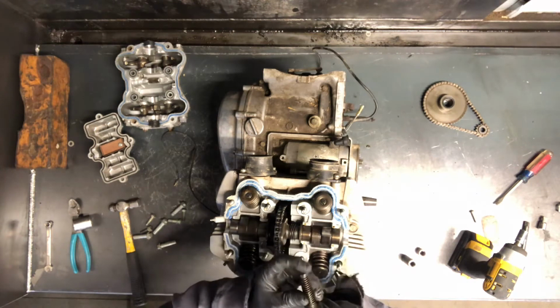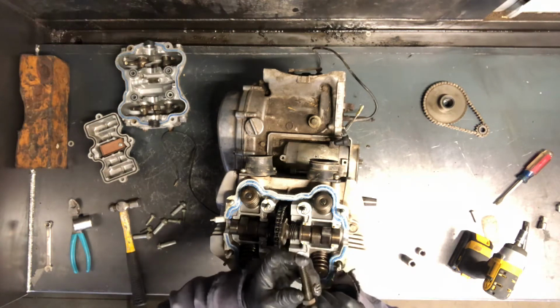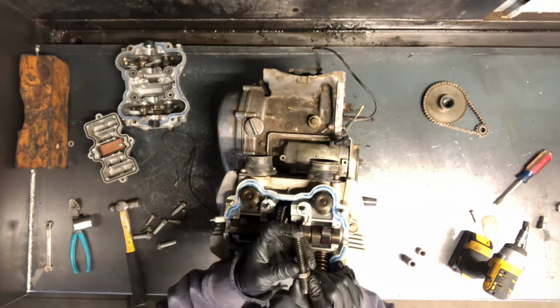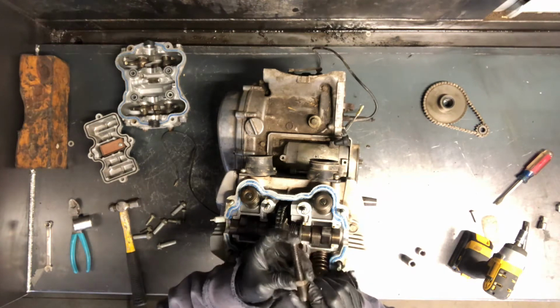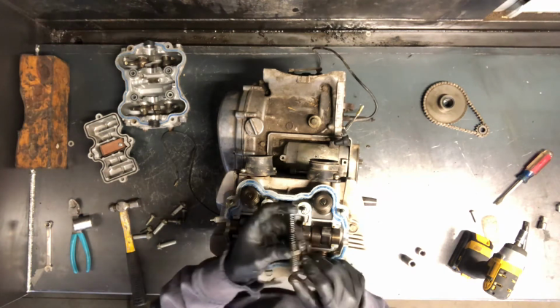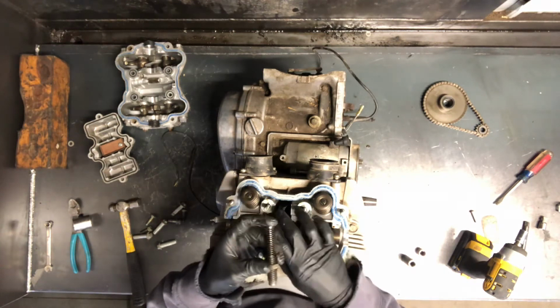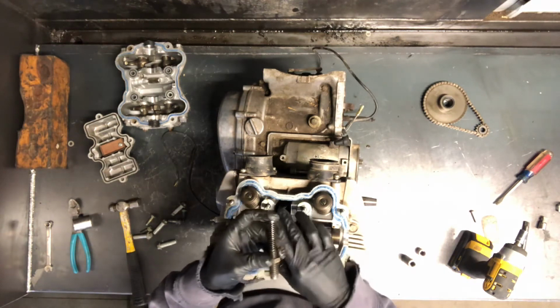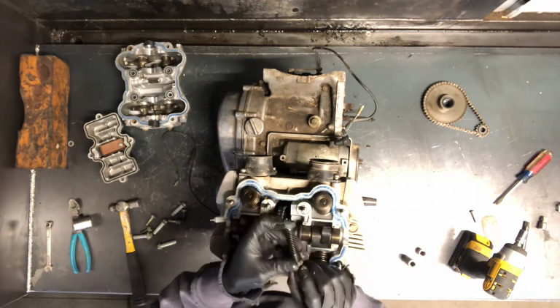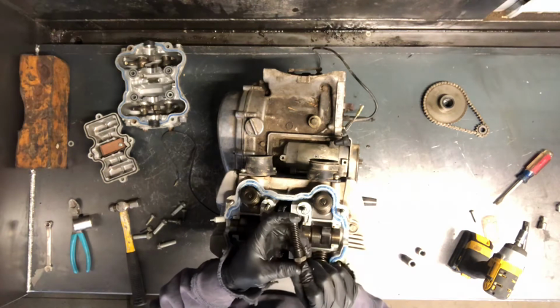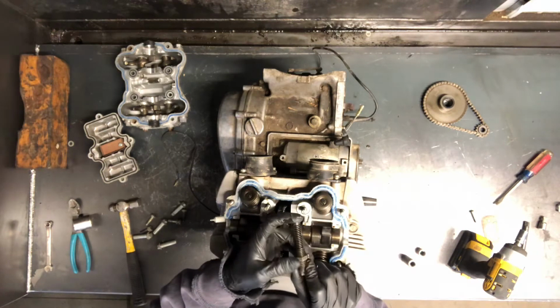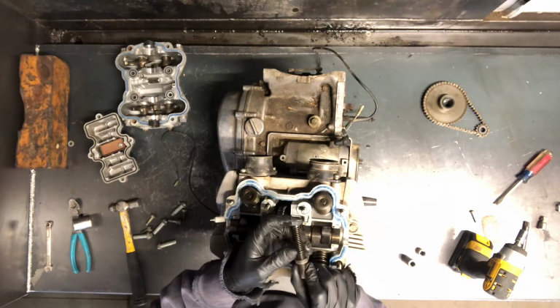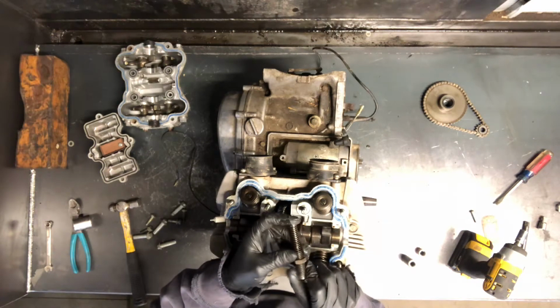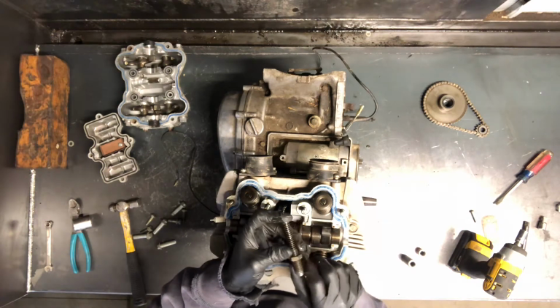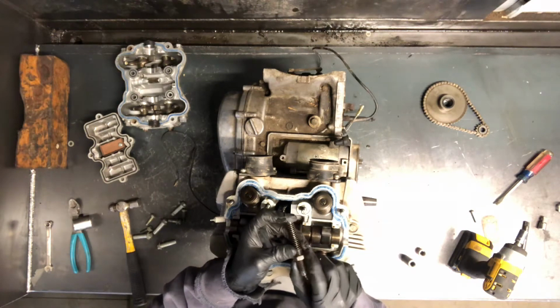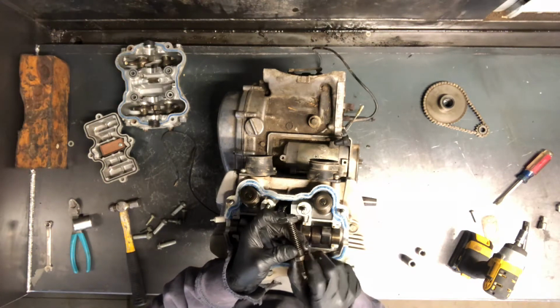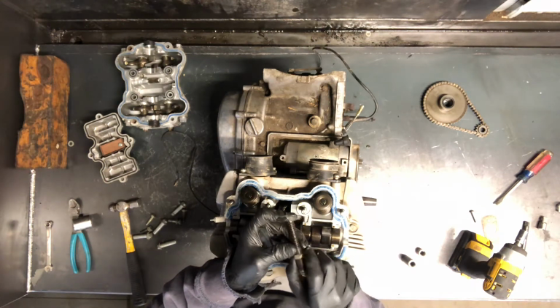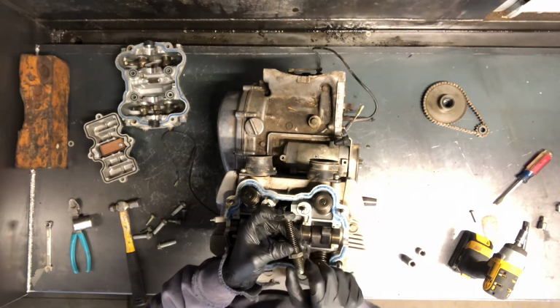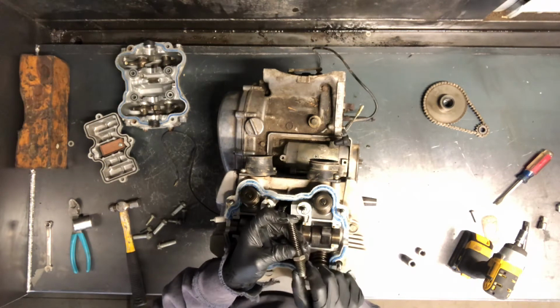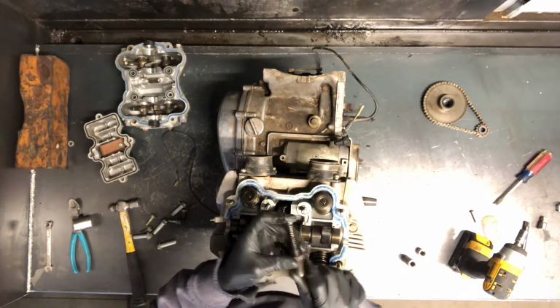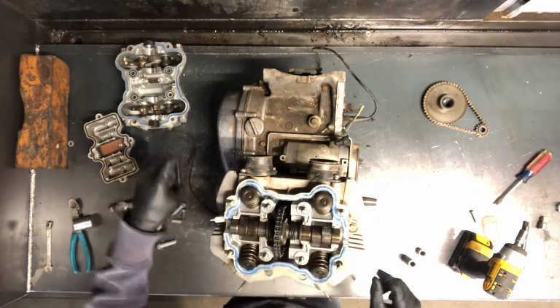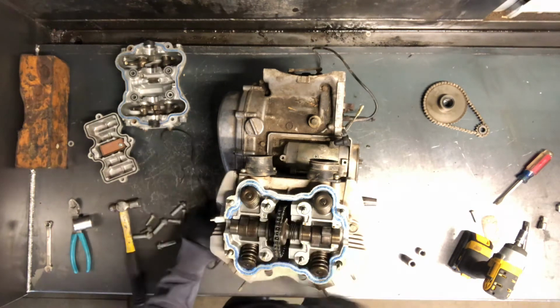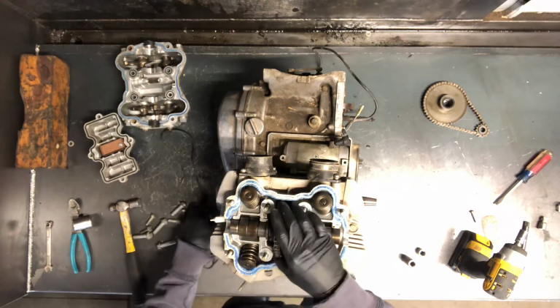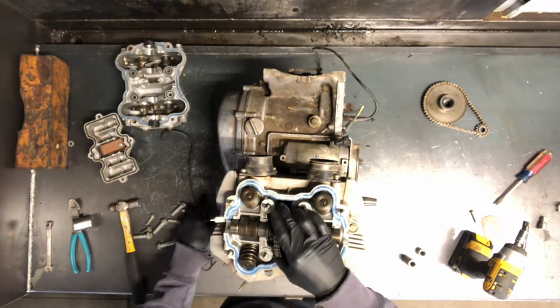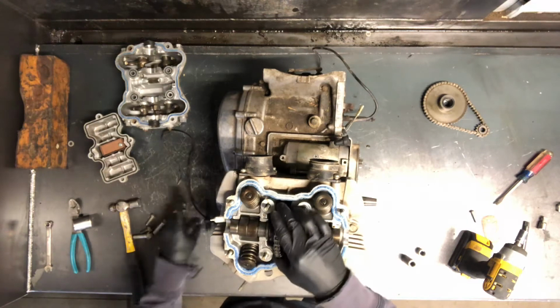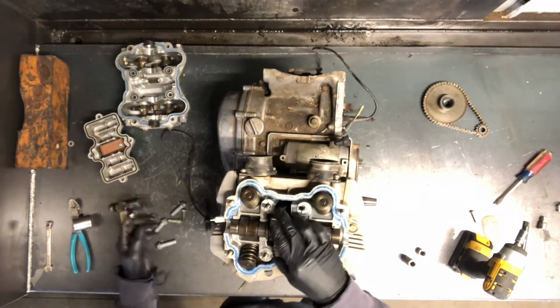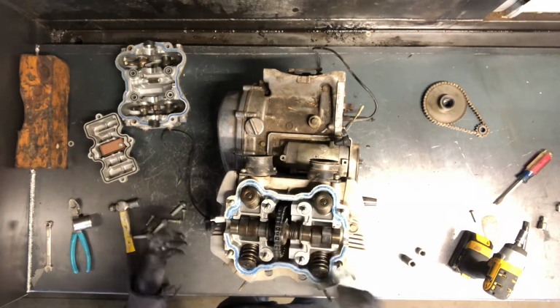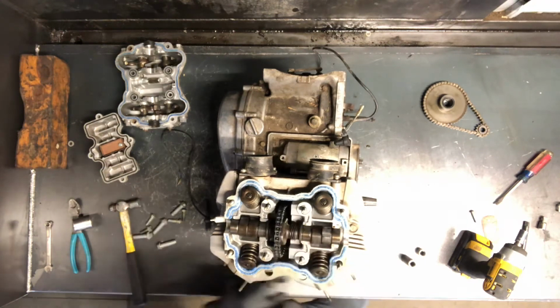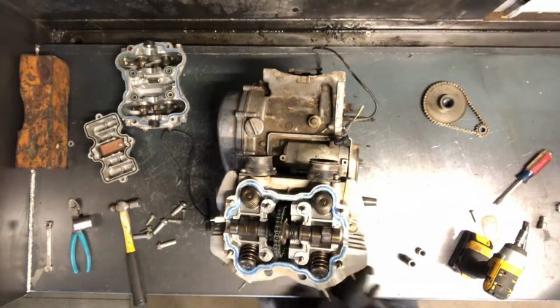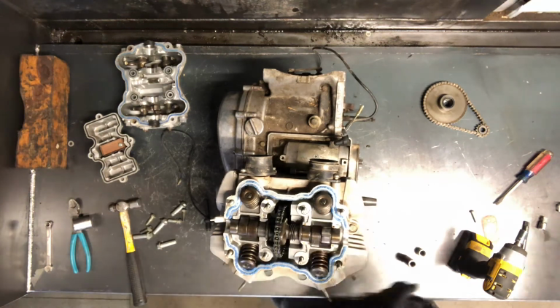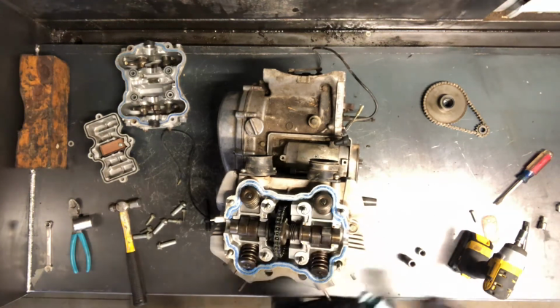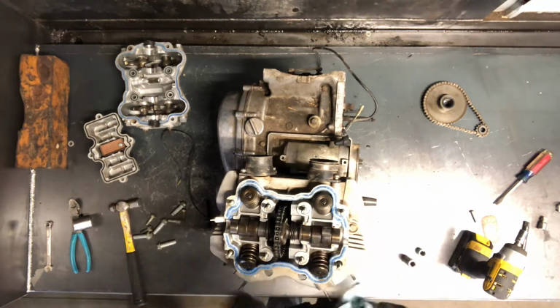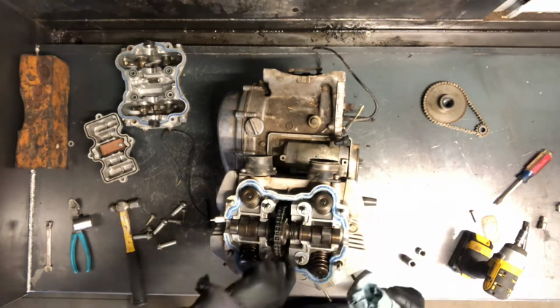You tighten this down to tighten that cam chain if it's losing timing, and then you lock this lock nut down. That's what keeps your cam chain from having slack in it.